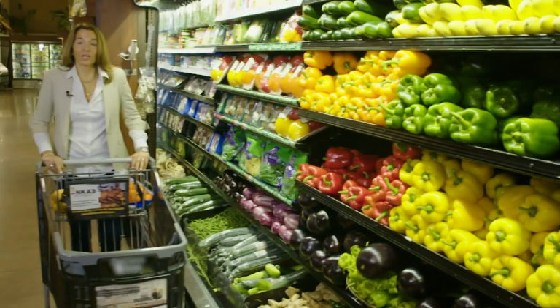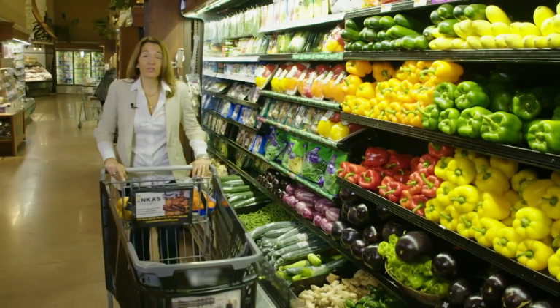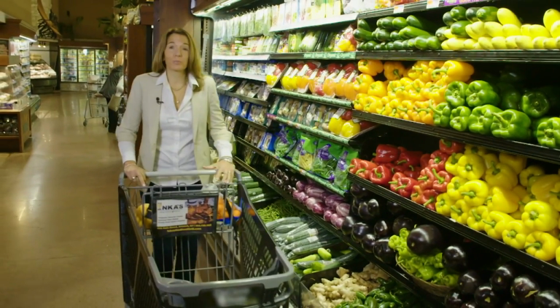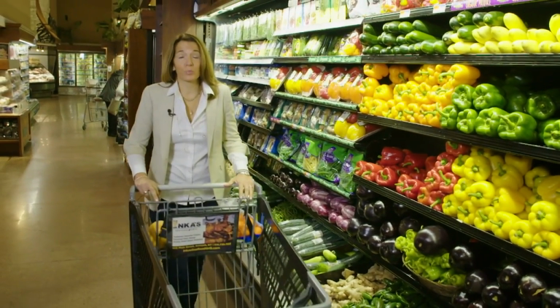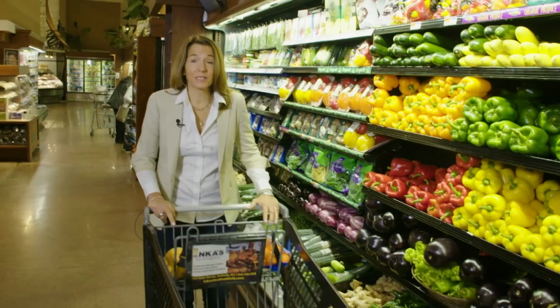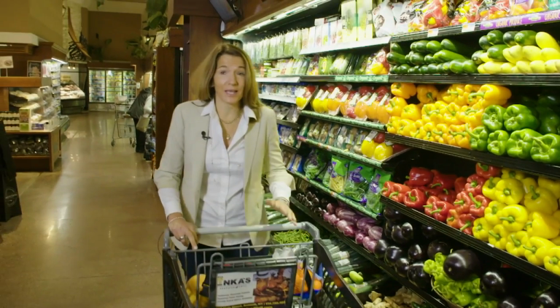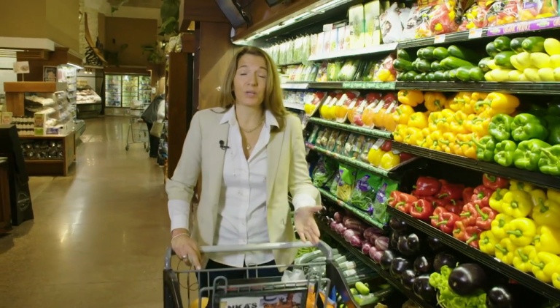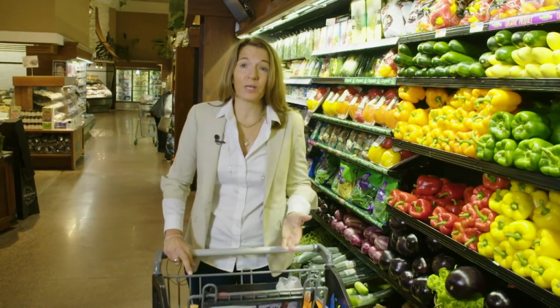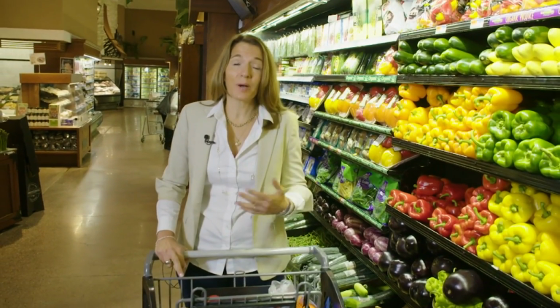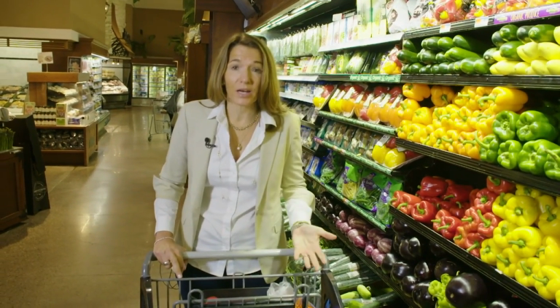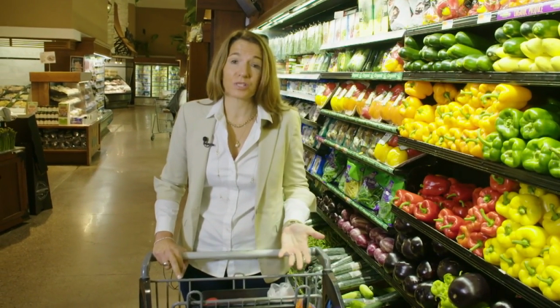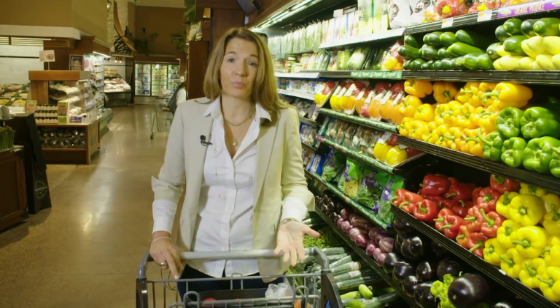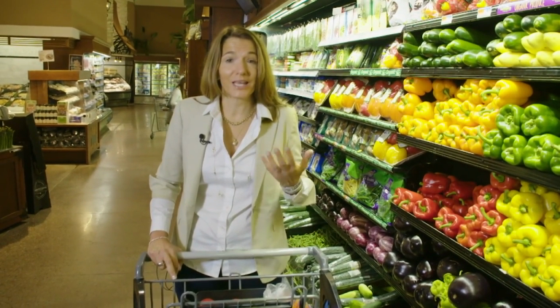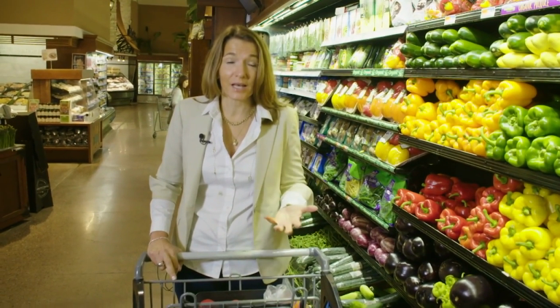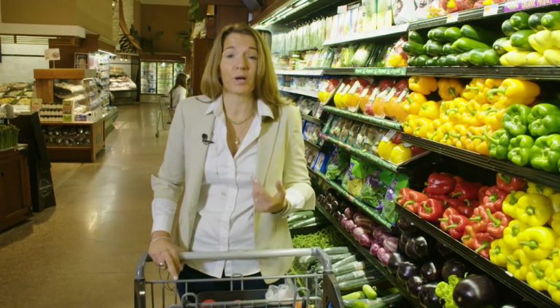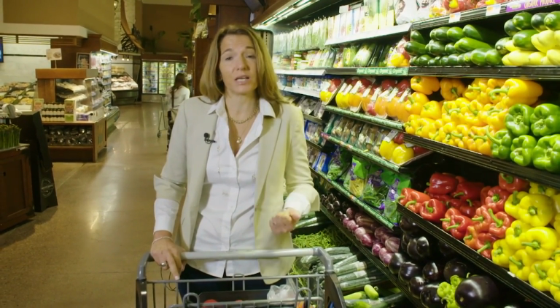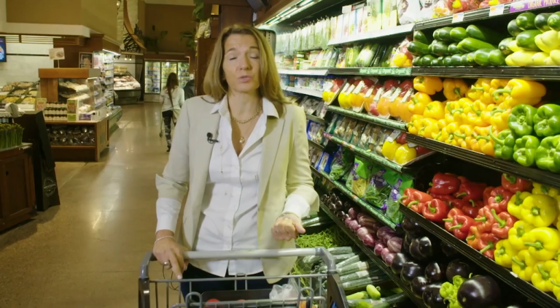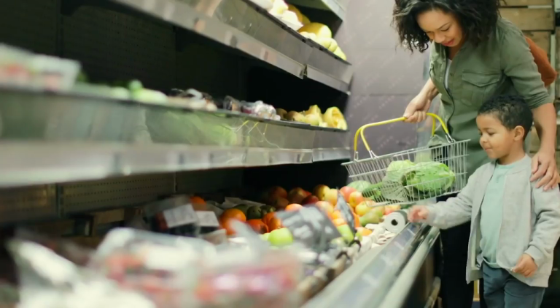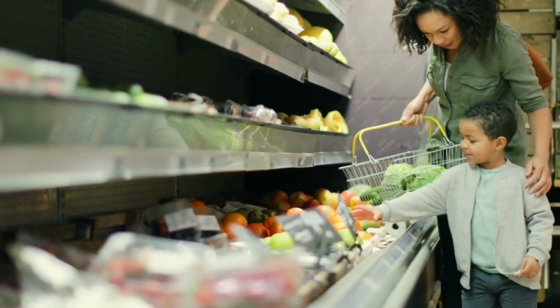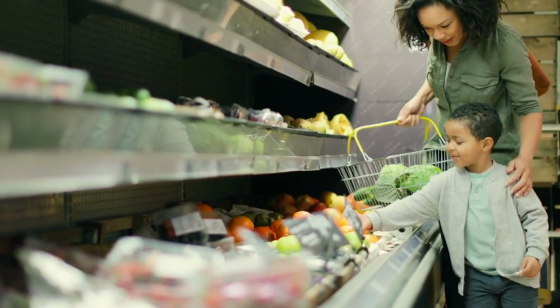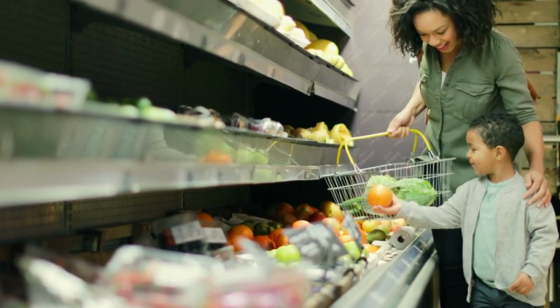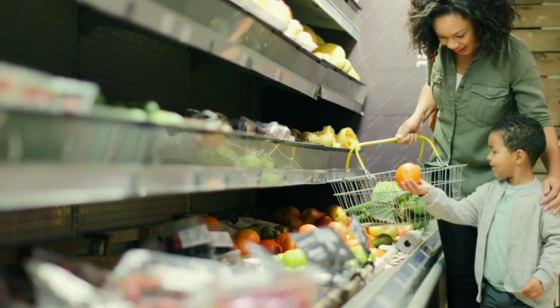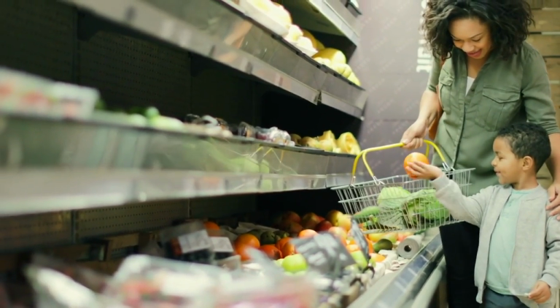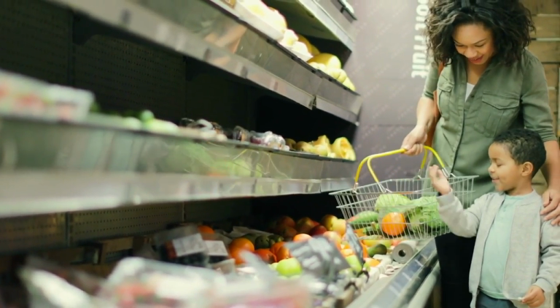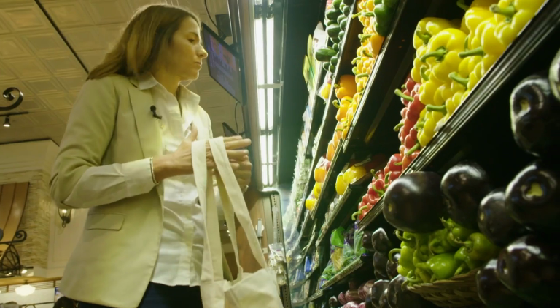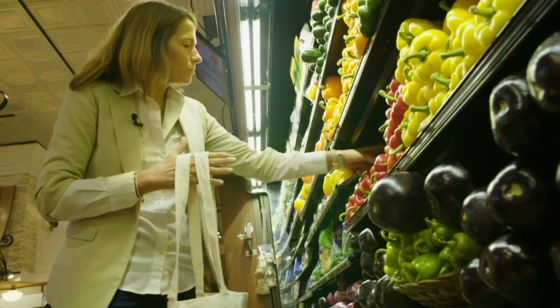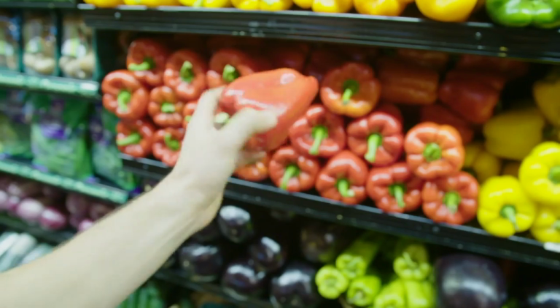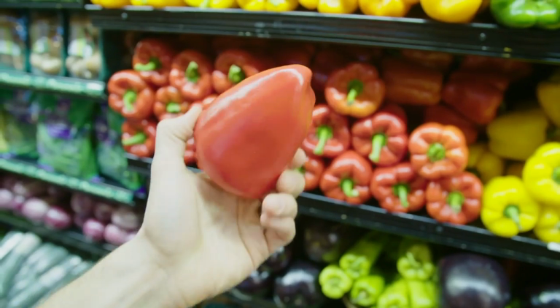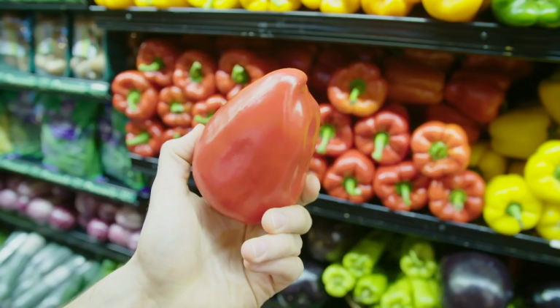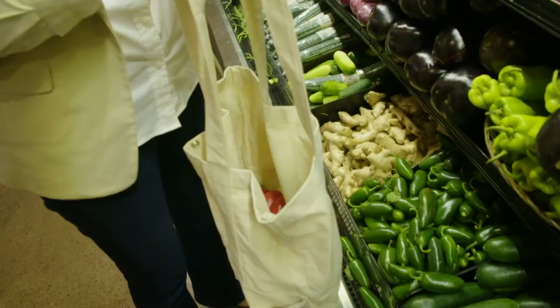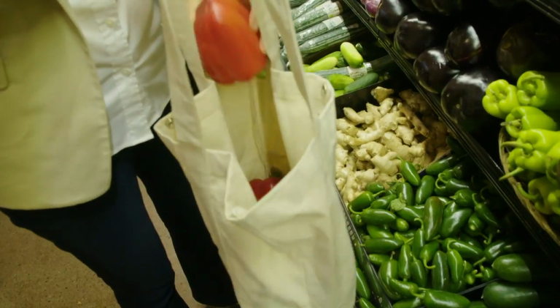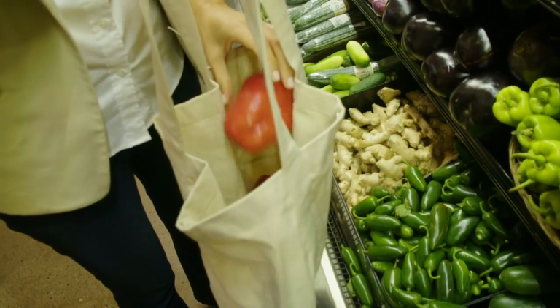To reduce my exposure to pesticides and help the environment, I buy organic across the board. But when I can't, I put my organic dollars where they'll have the biggest impact — on the fruits and vegetables that my family eats a lot of, like red peppers, carrots, and strawberries.